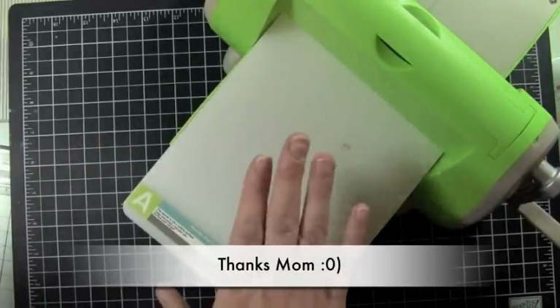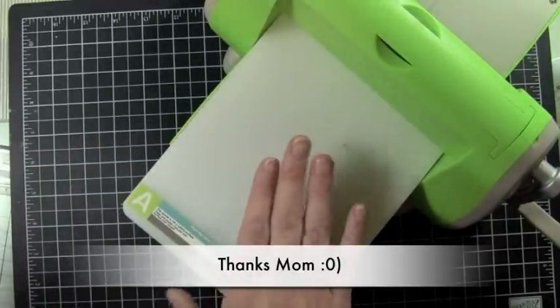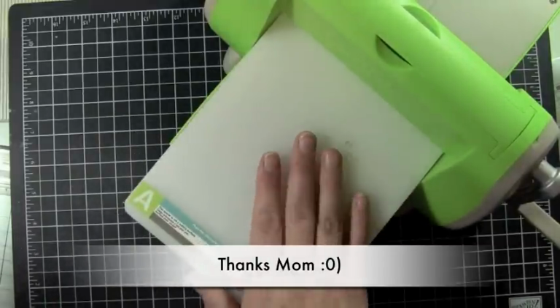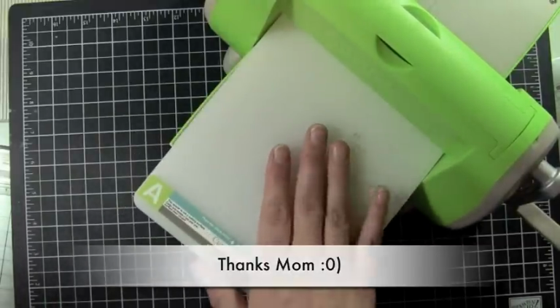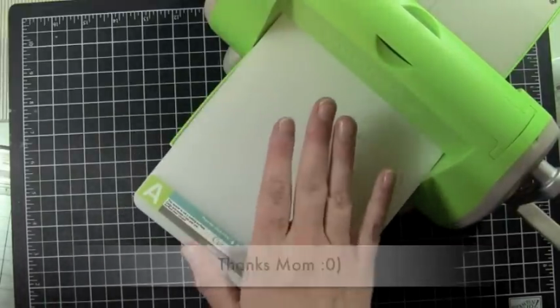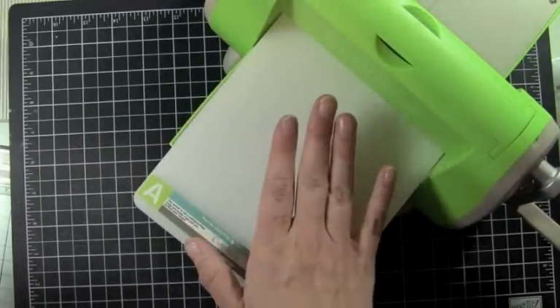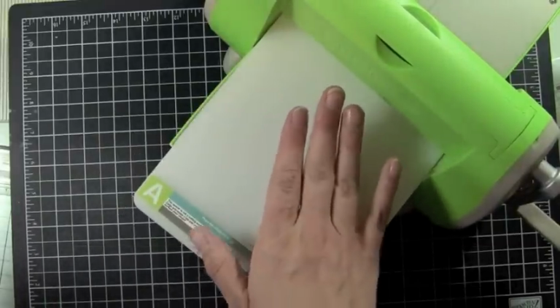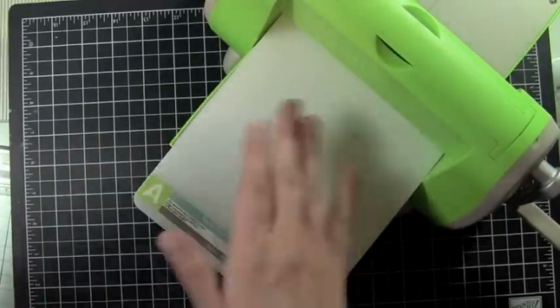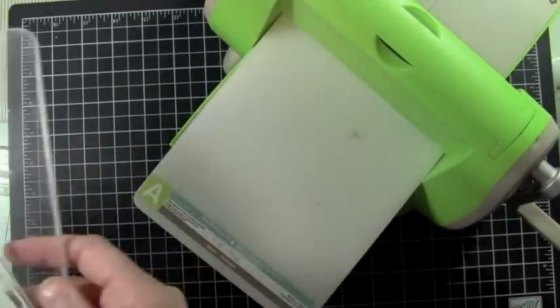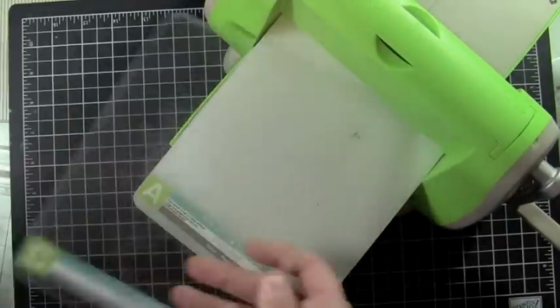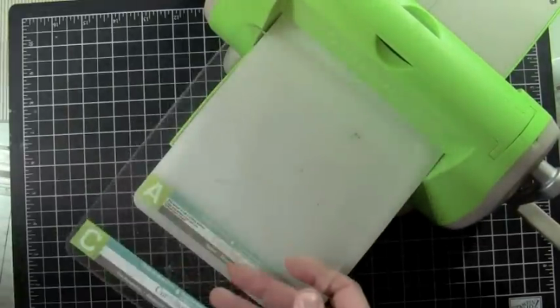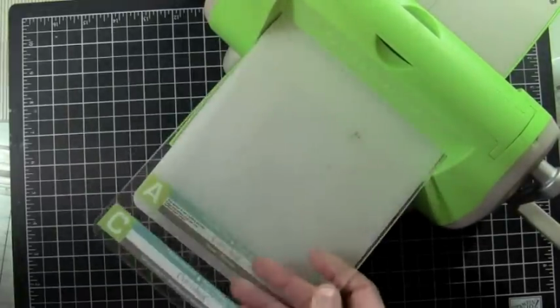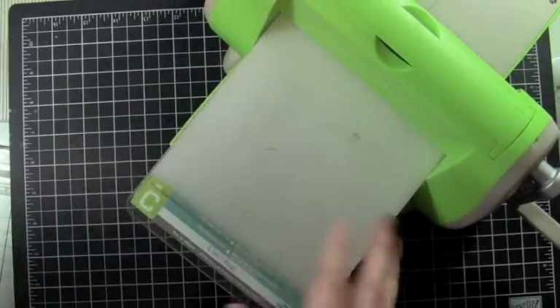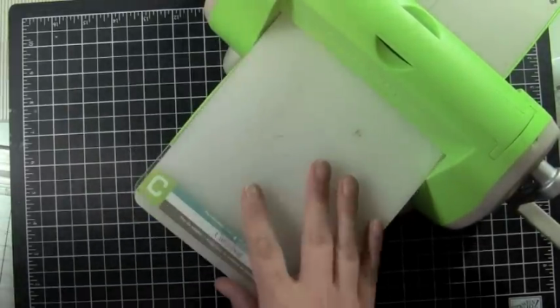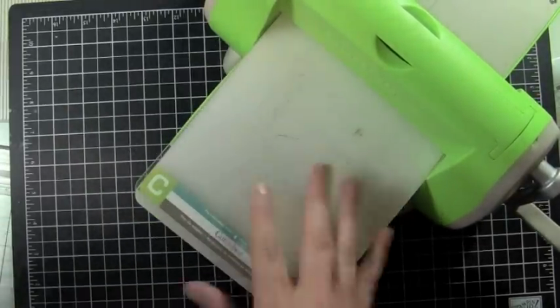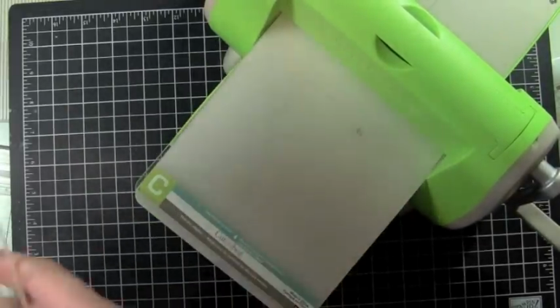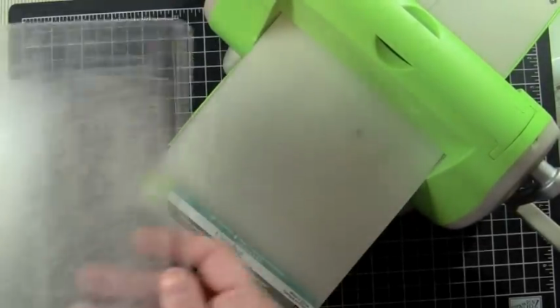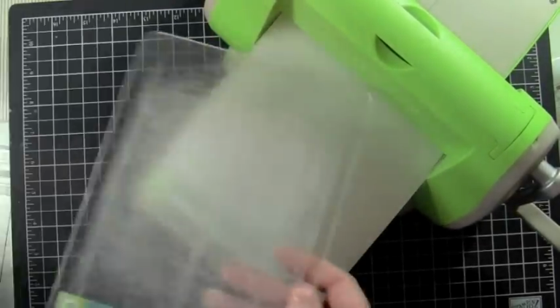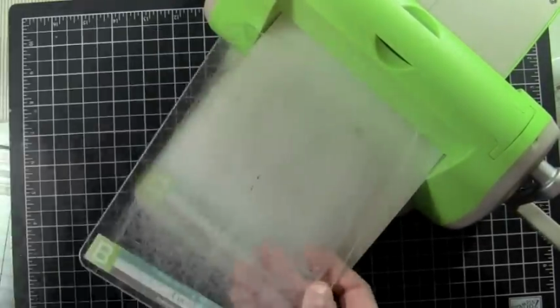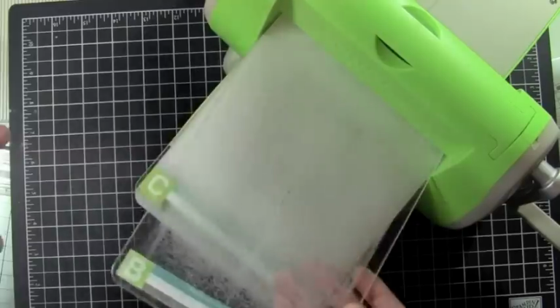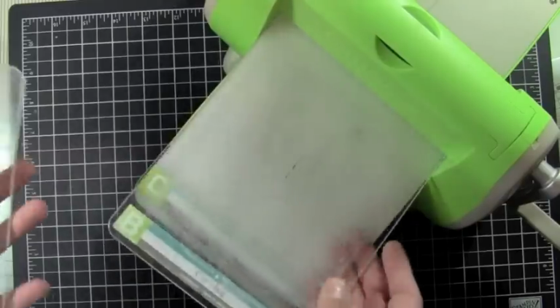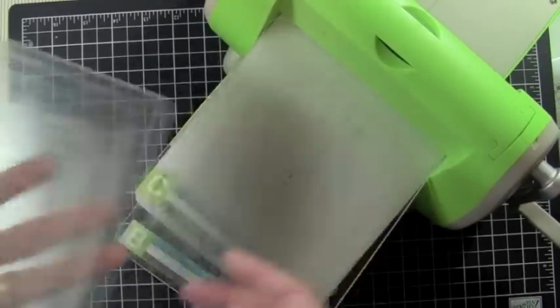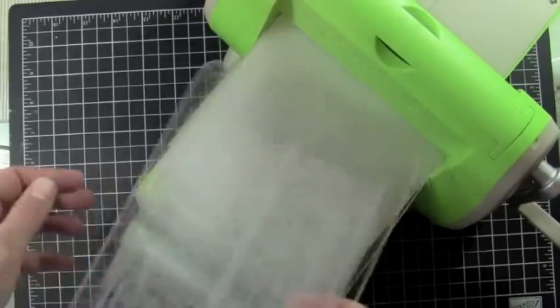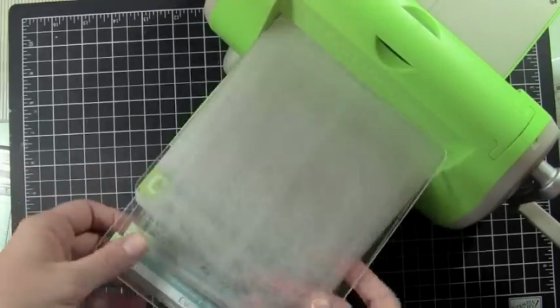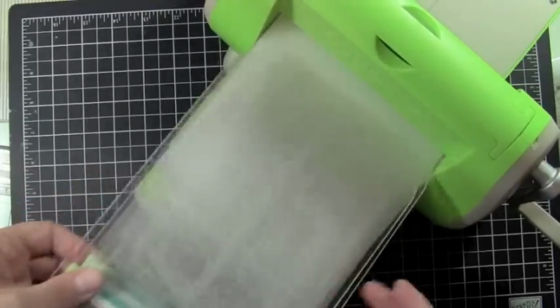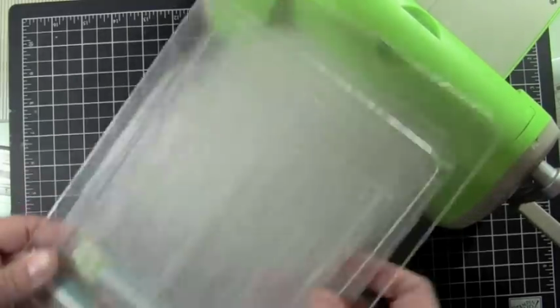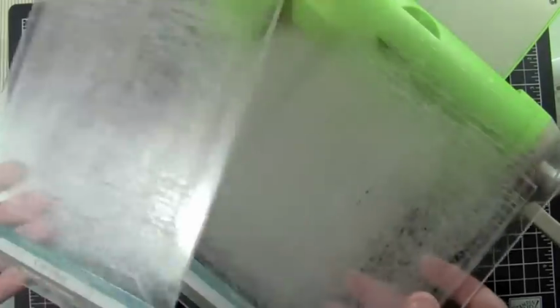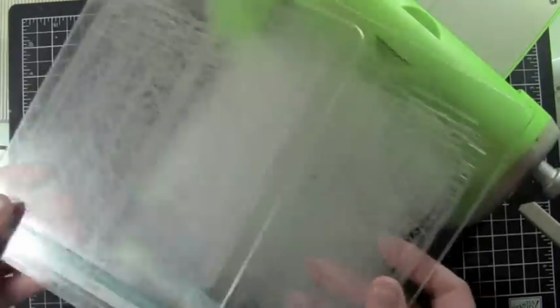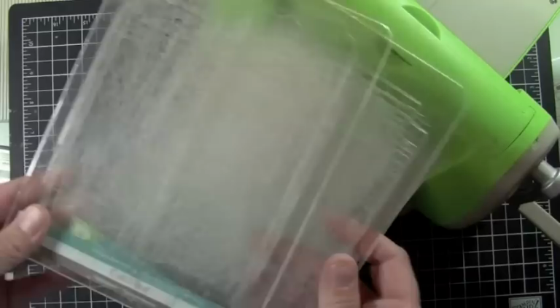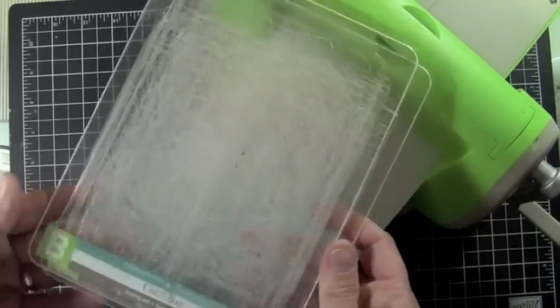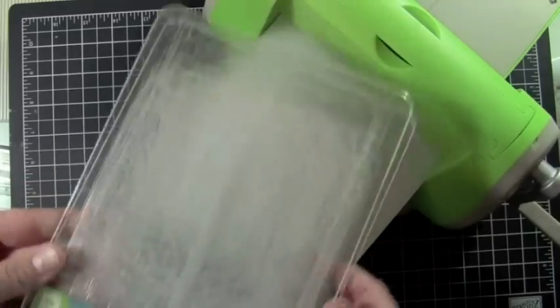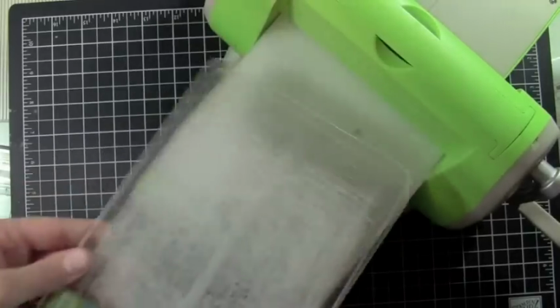Your Cuddlebug comes with a couple of different plates. You have your A plate, a C plate, and then two — in my case, very well-loved — B plates.